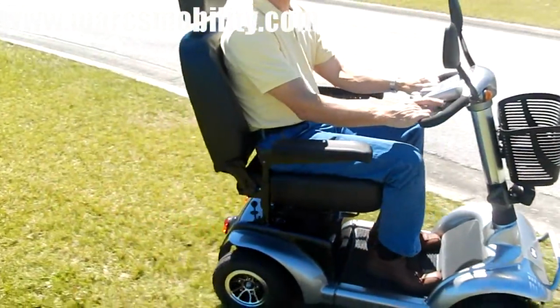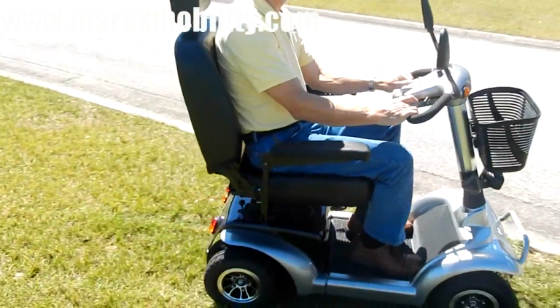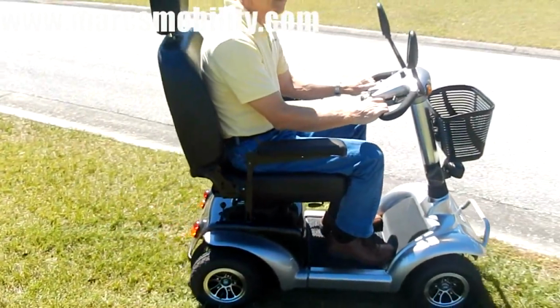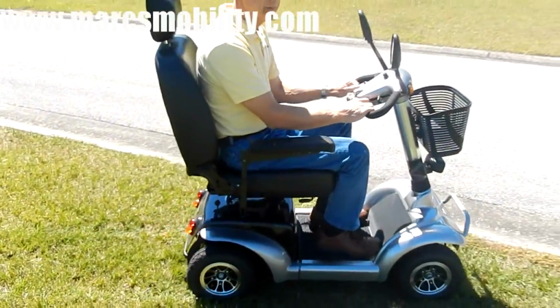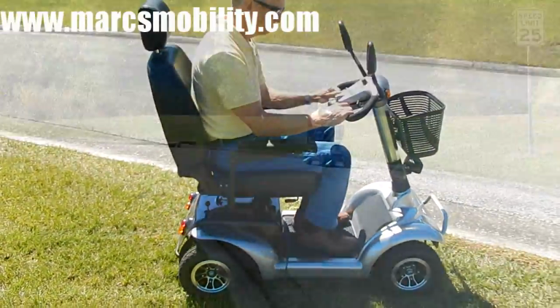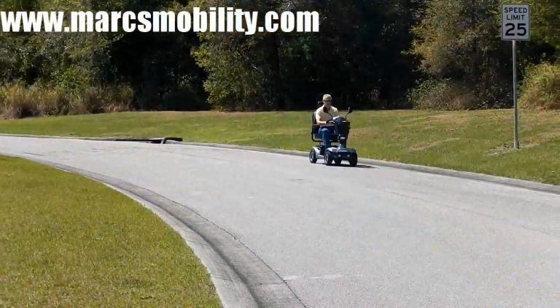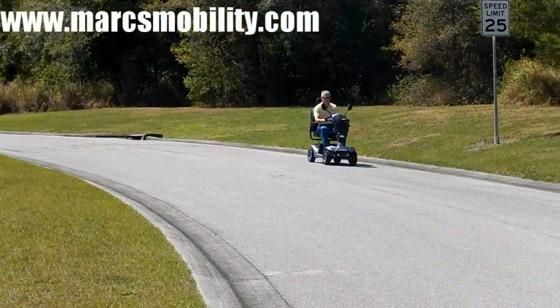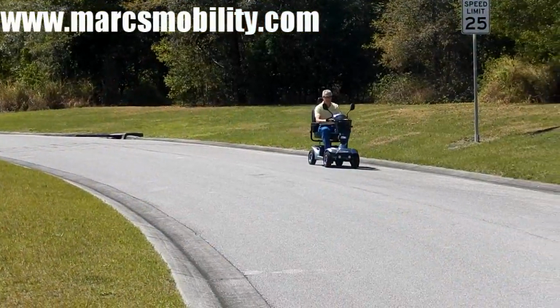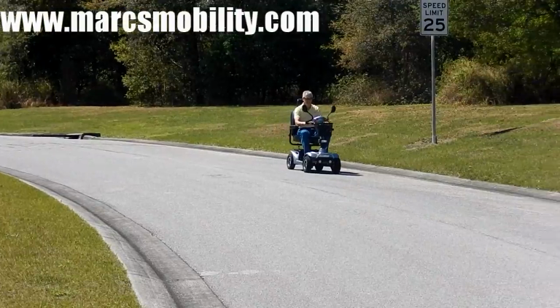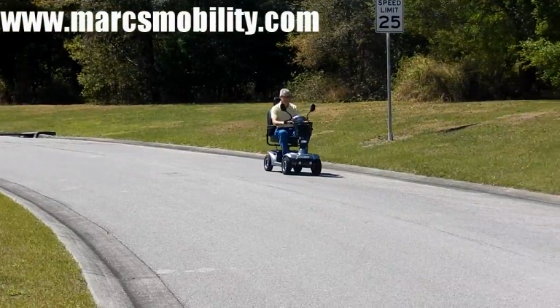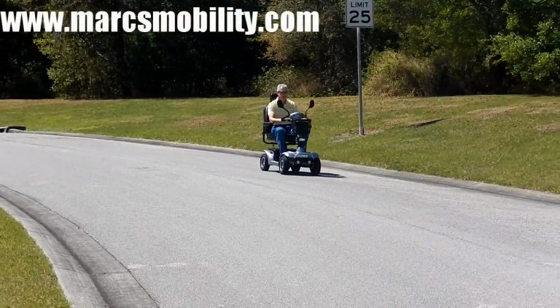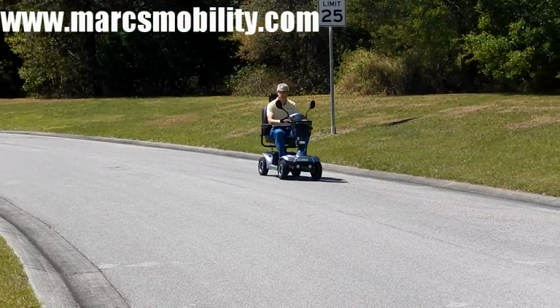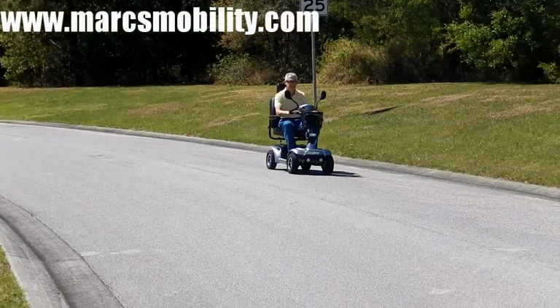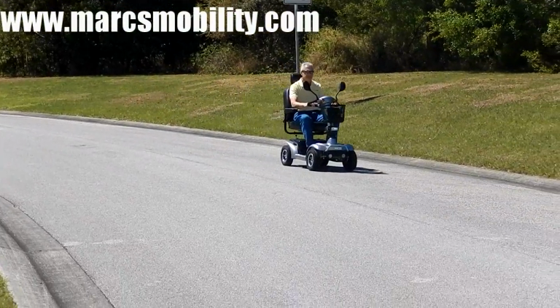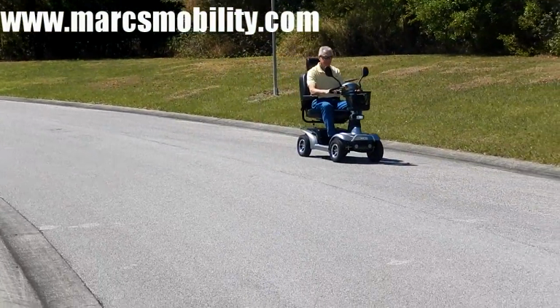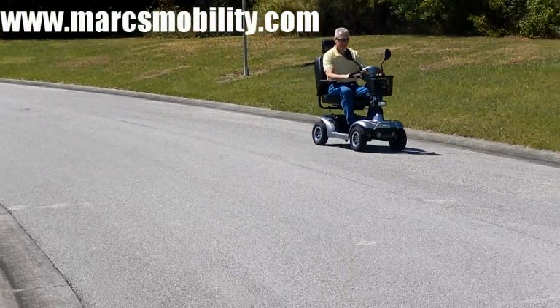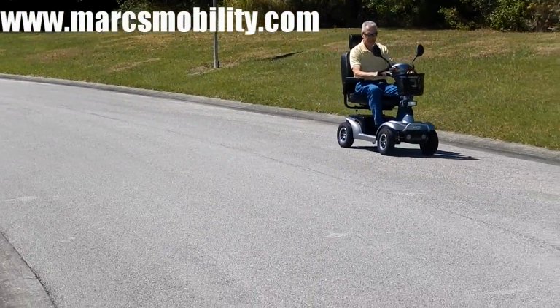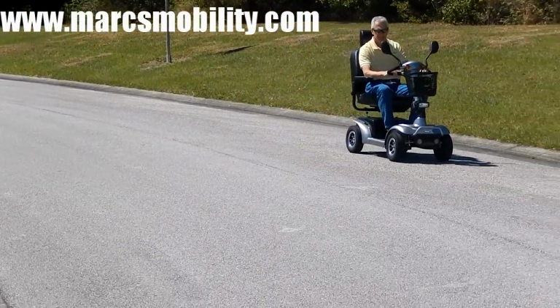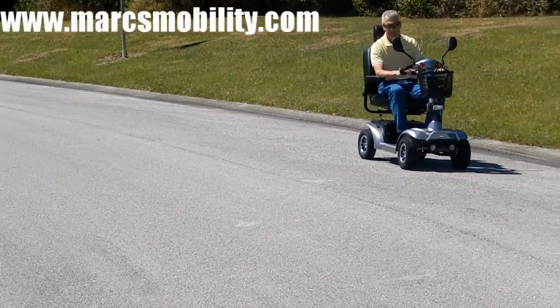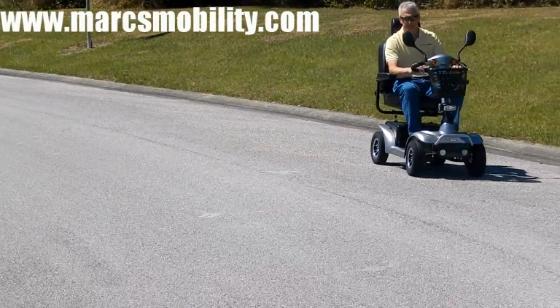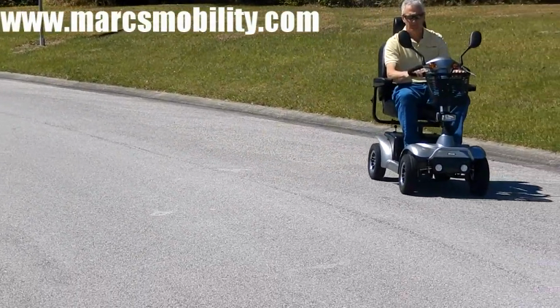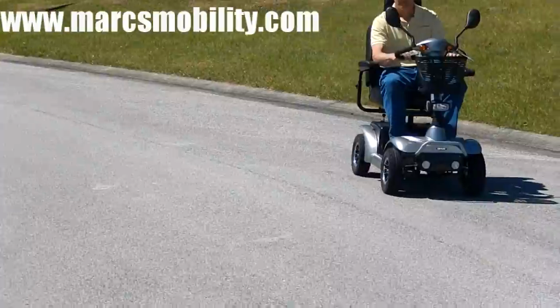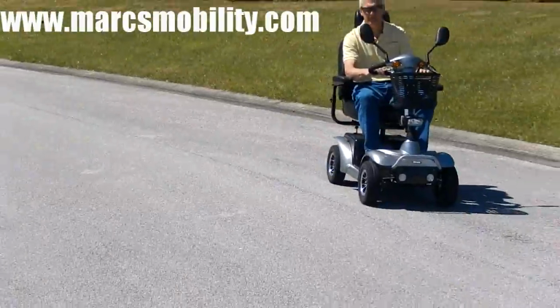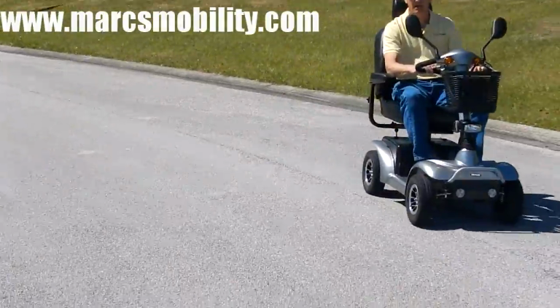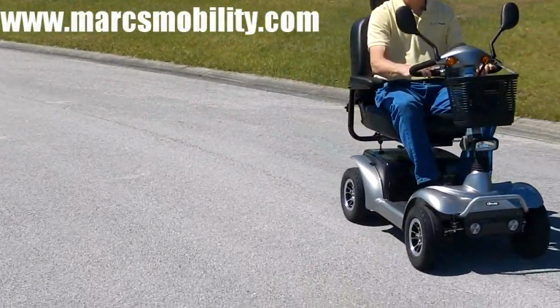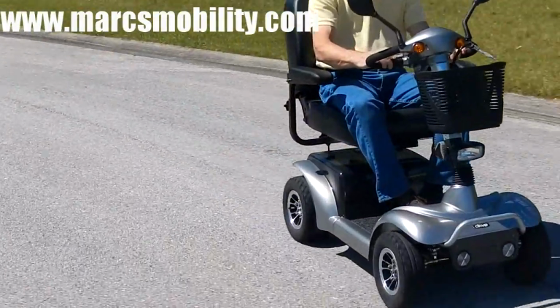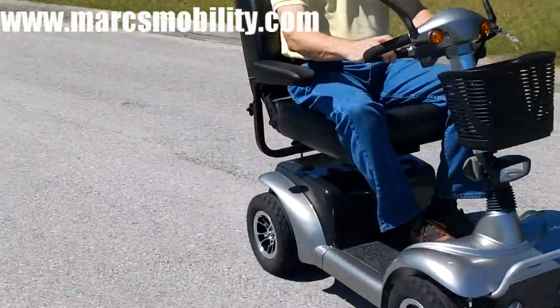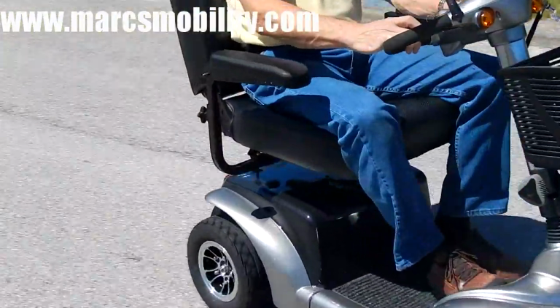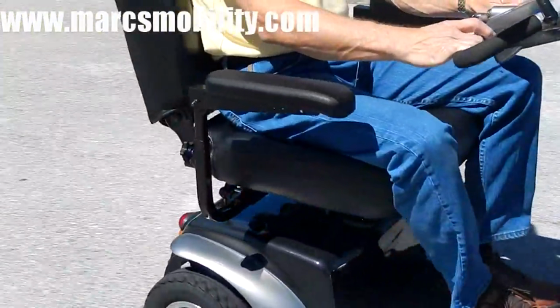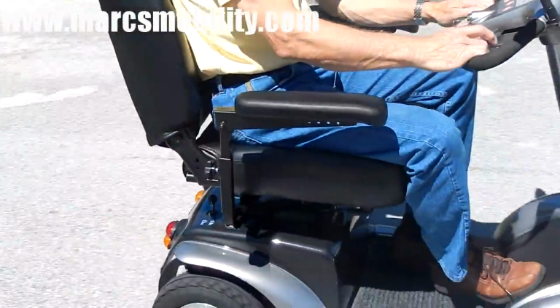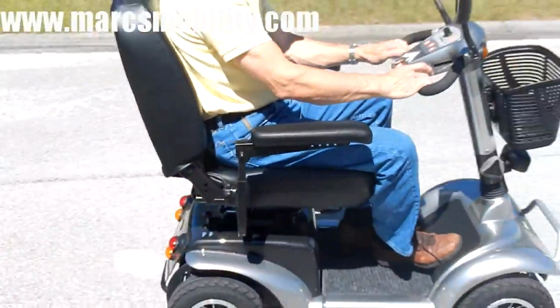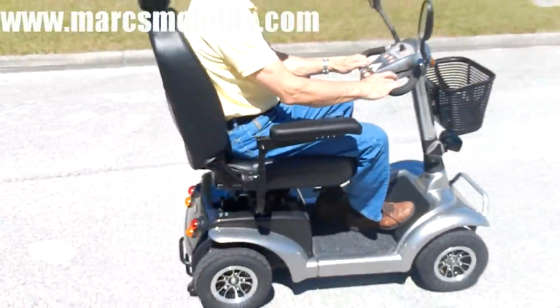The Prowler will climb all kinds of hills. At seven and a half miles an hour, this baby flies.